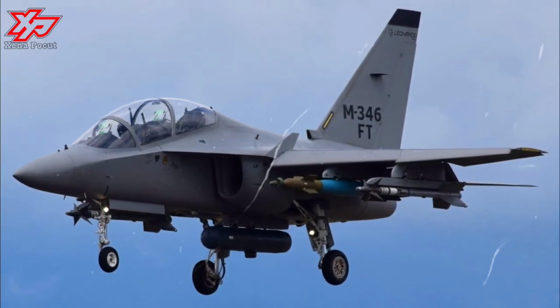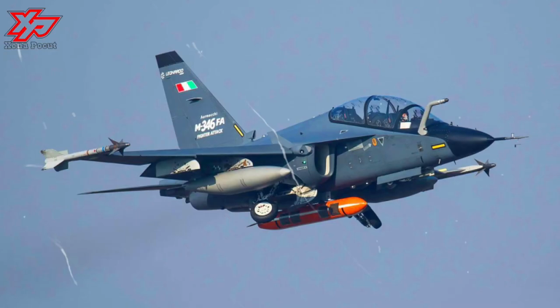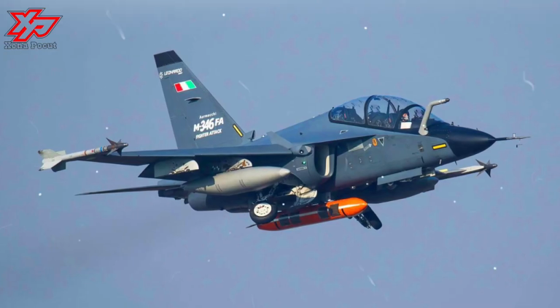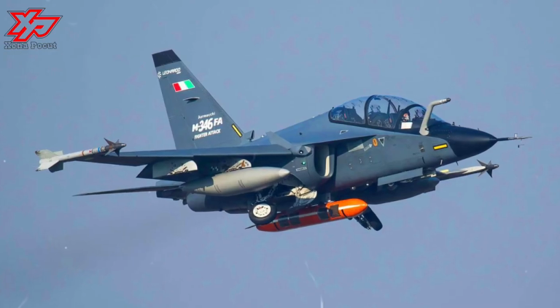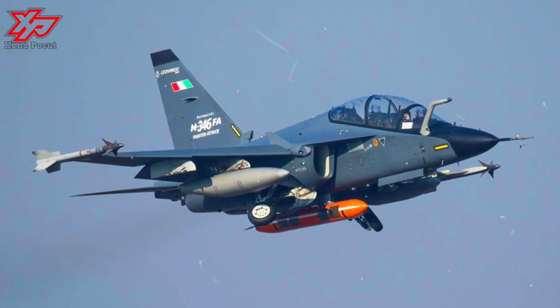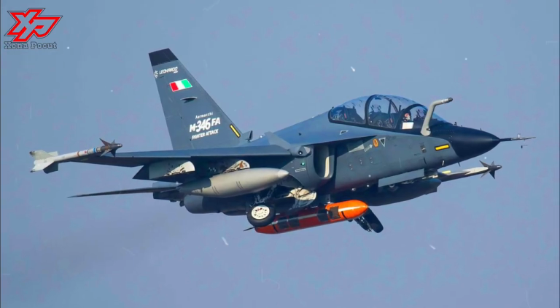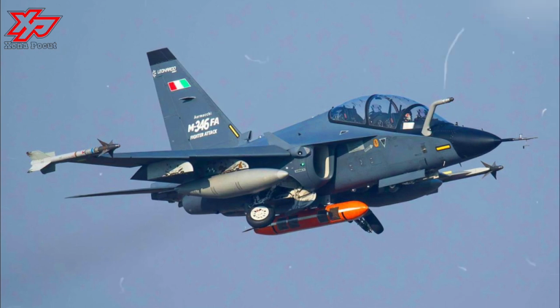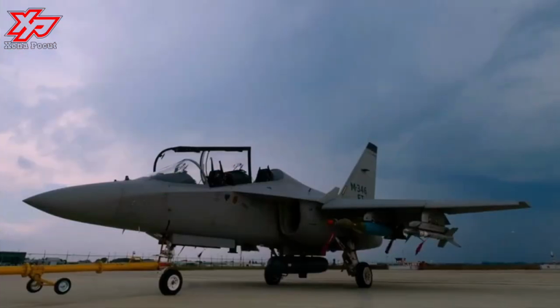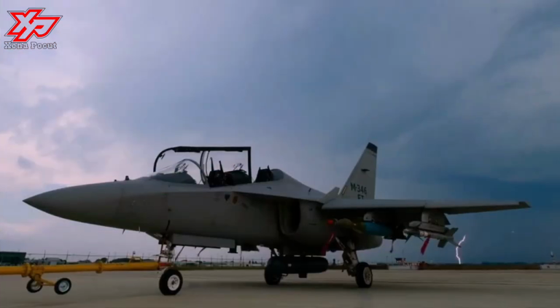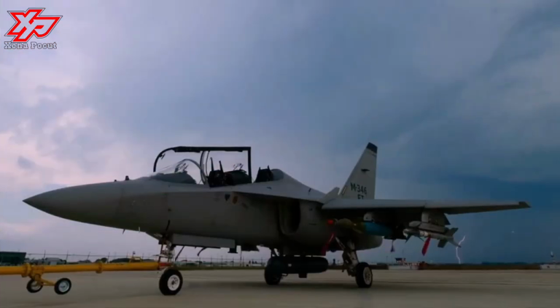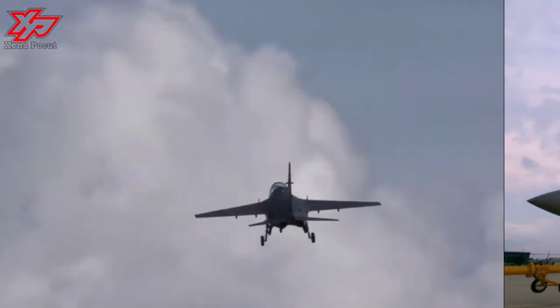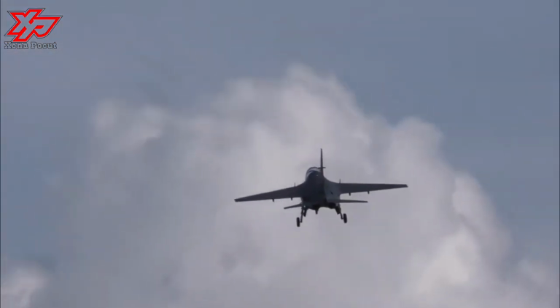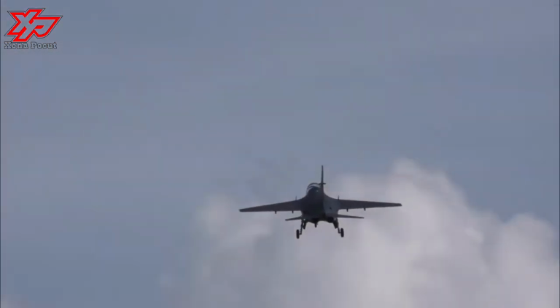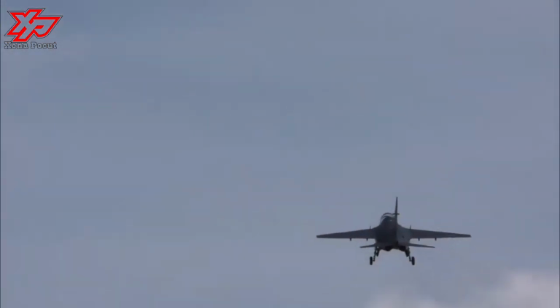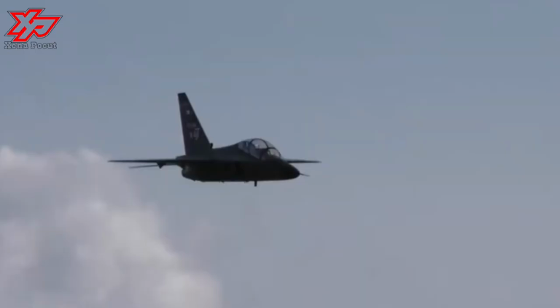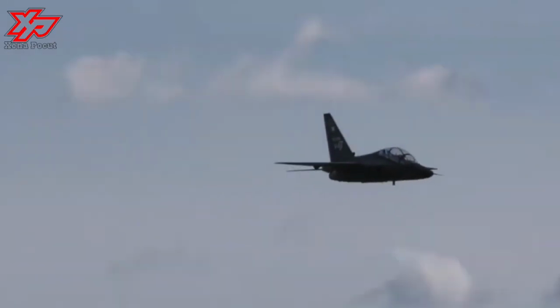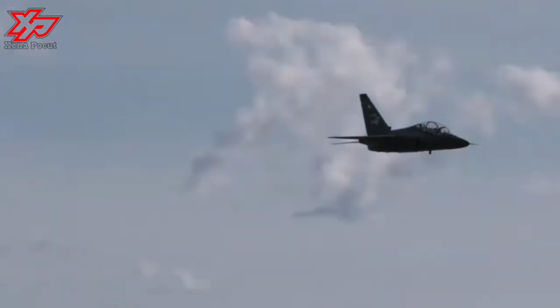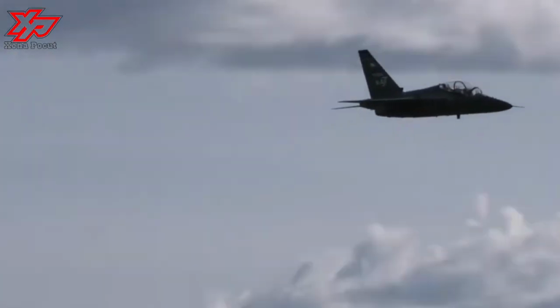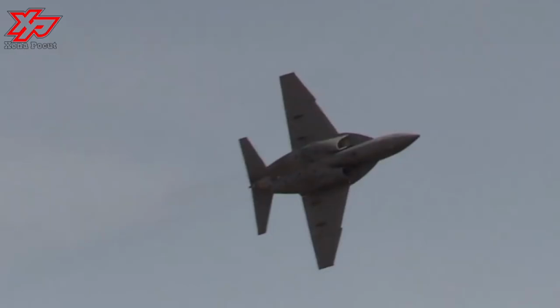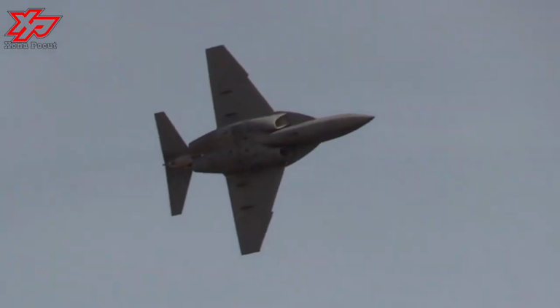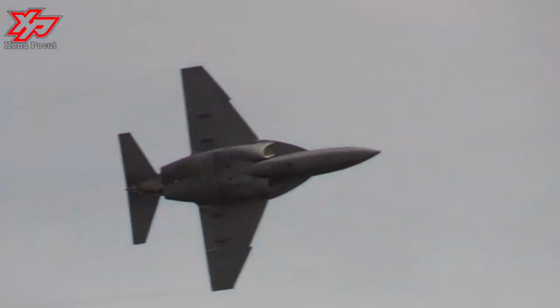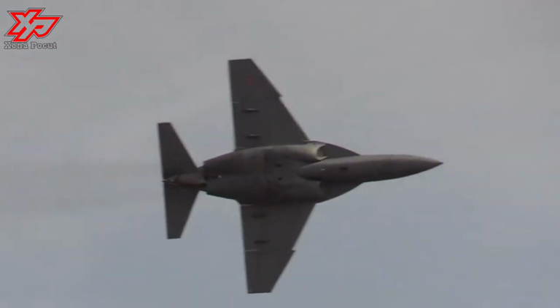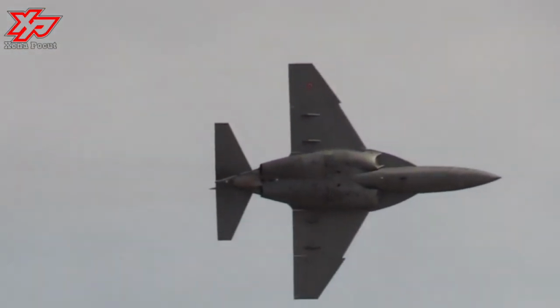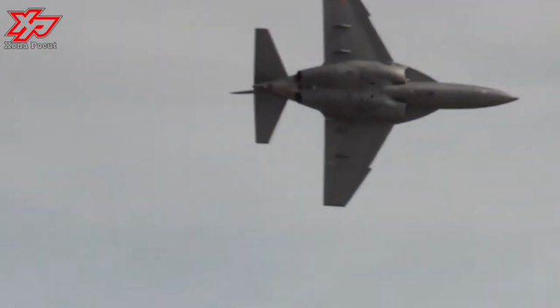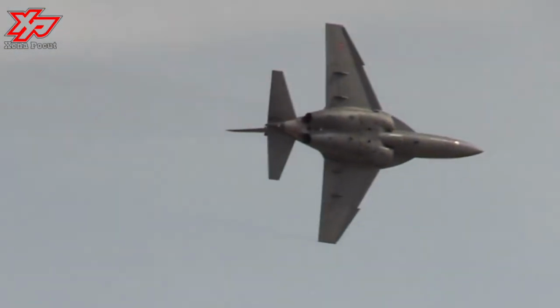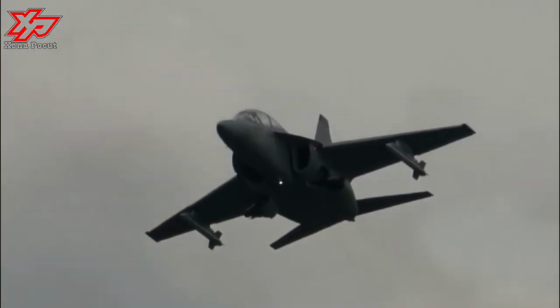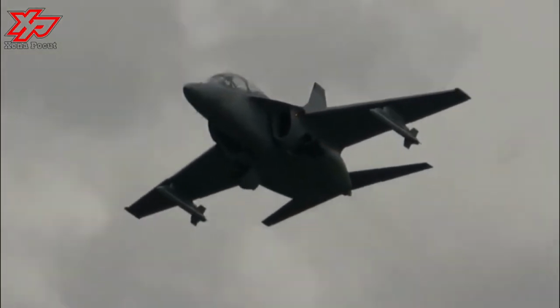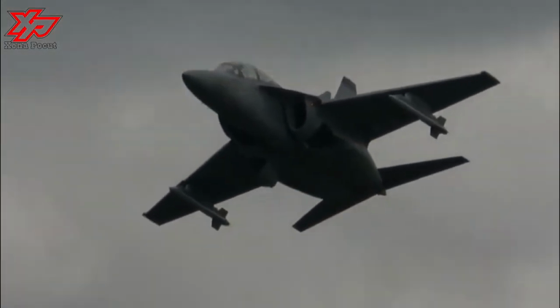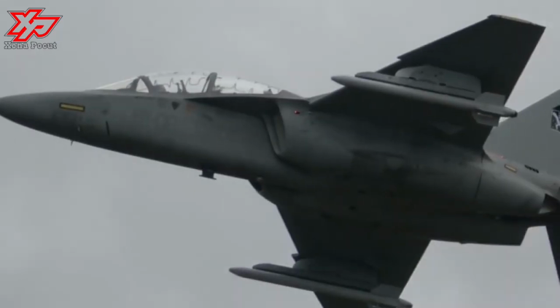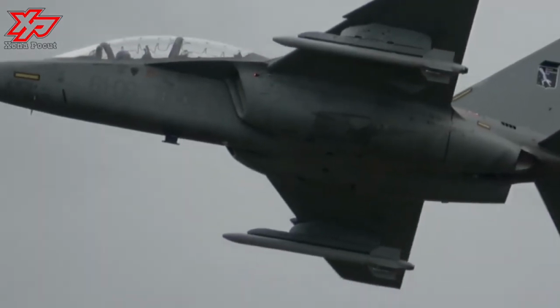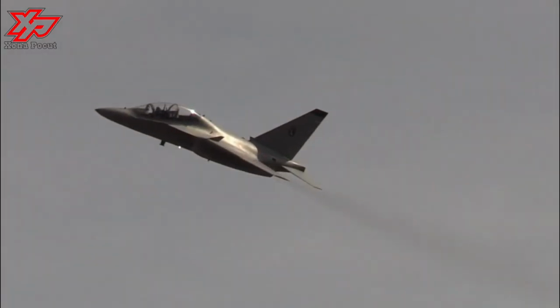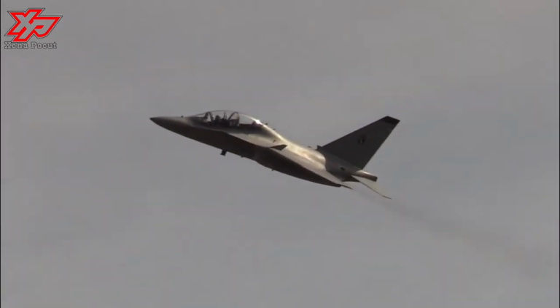The M346FA combat aircraft can be deployed in ground support roles, including air-to-ground attack, tactical close air support, counterinsurgency, and interdiction with precision-guided munitions.